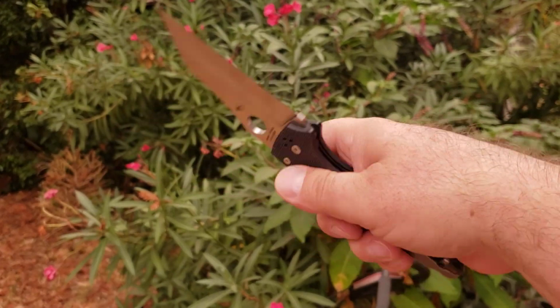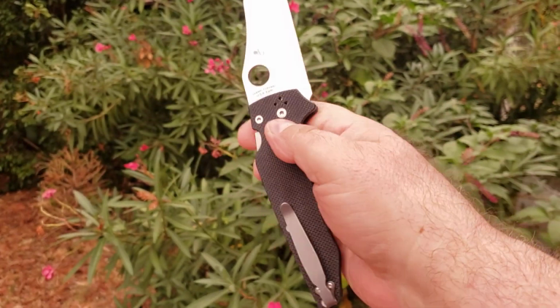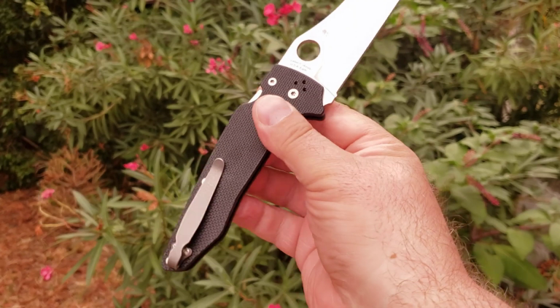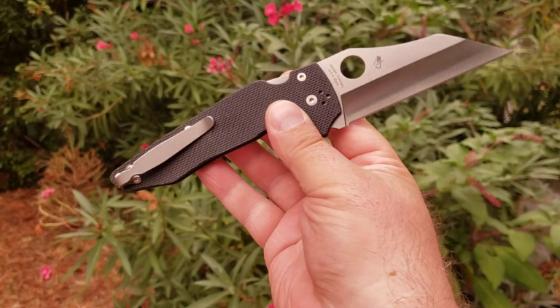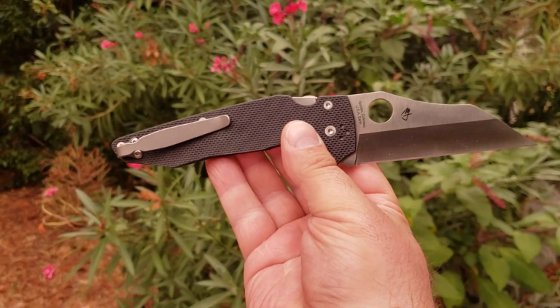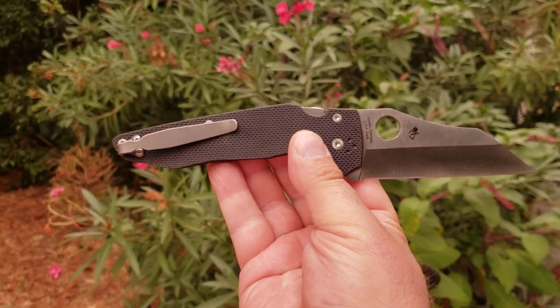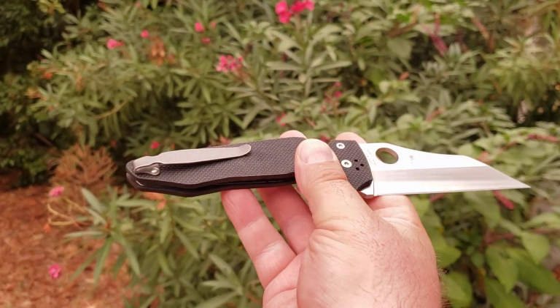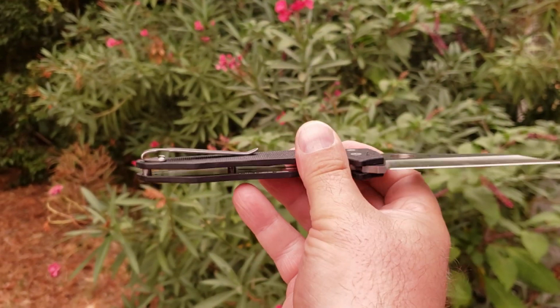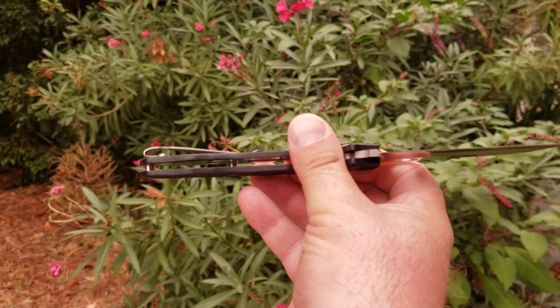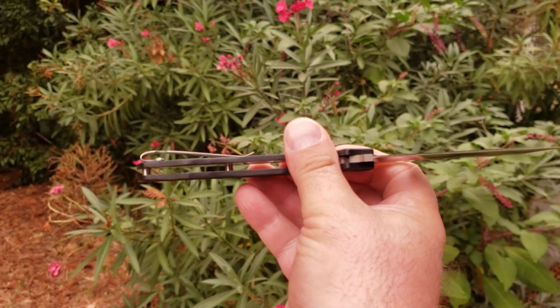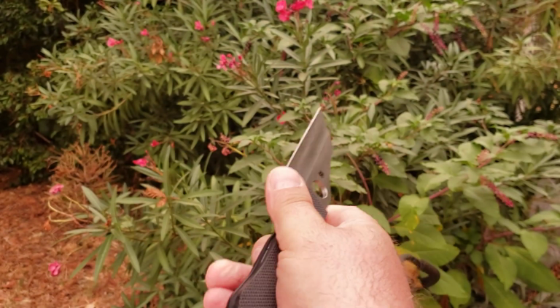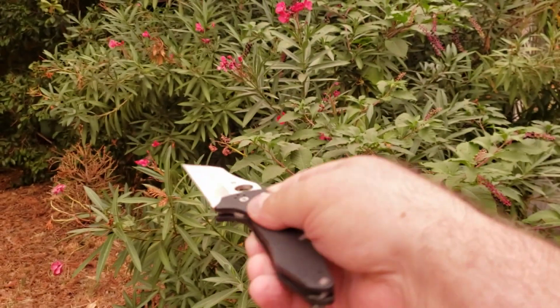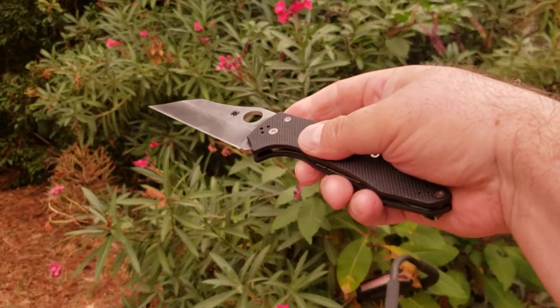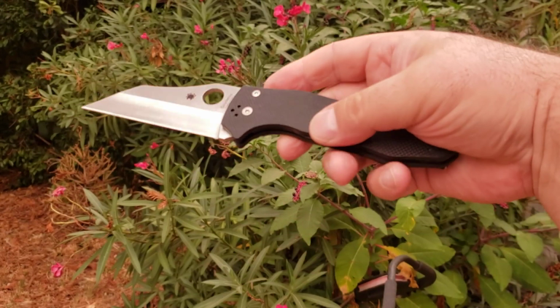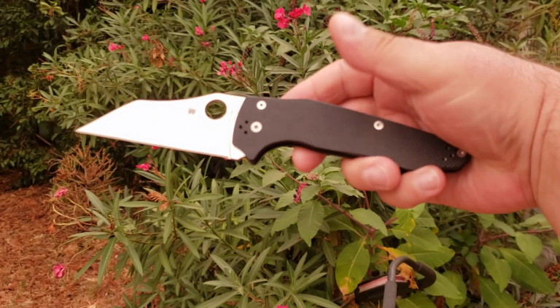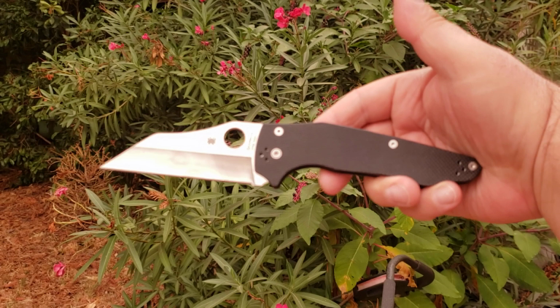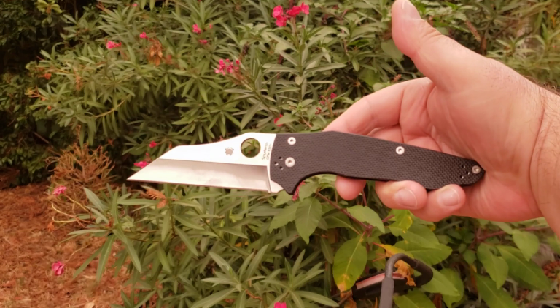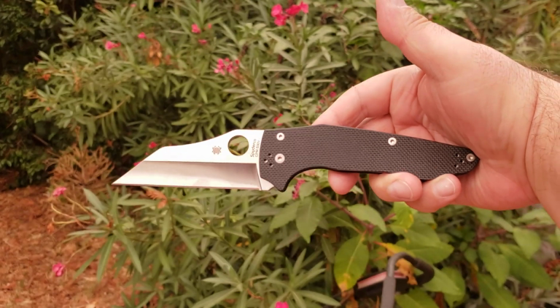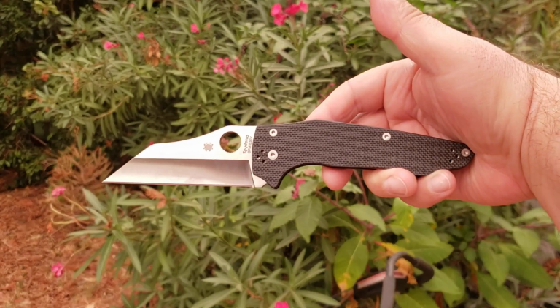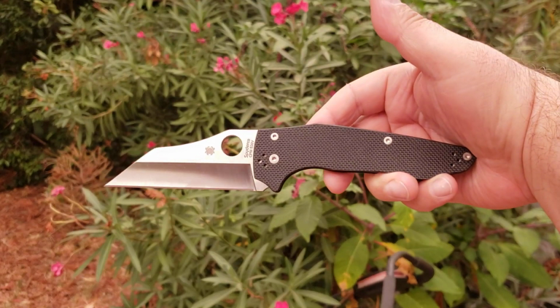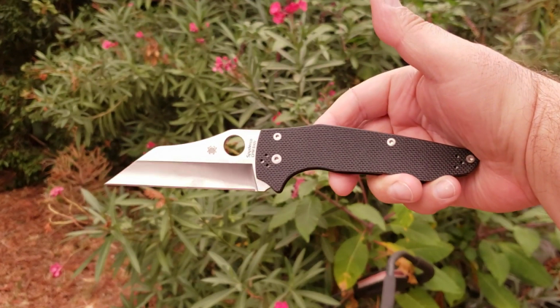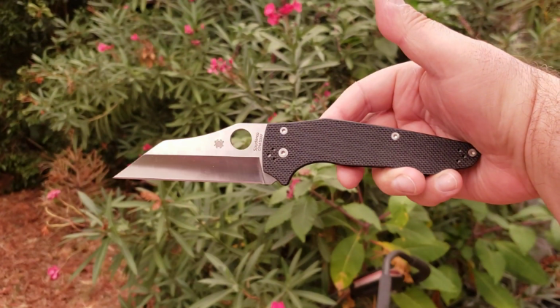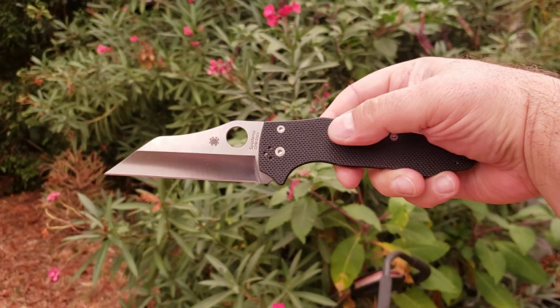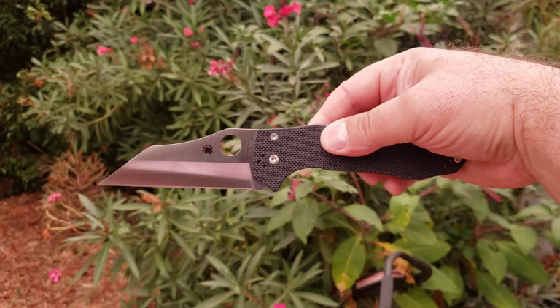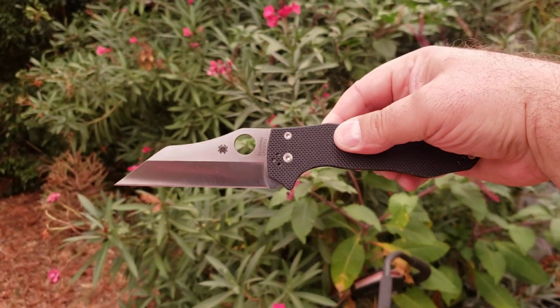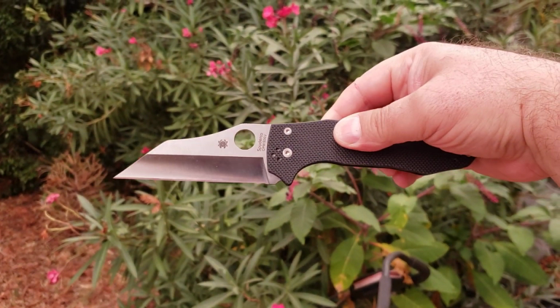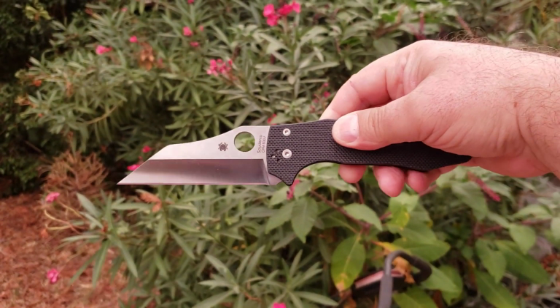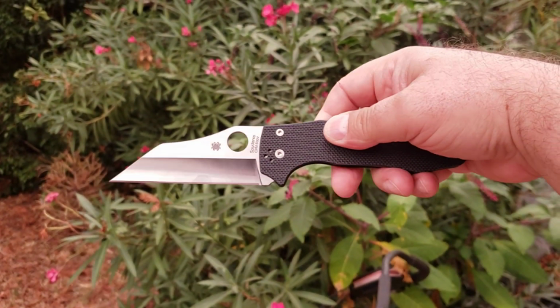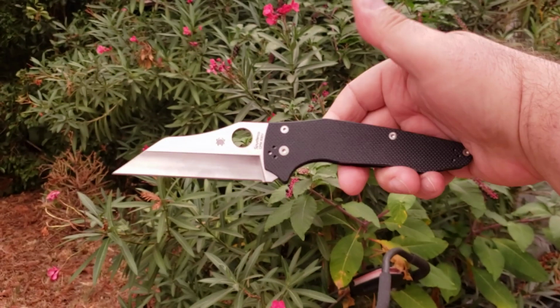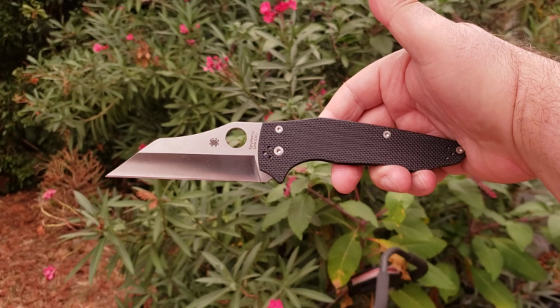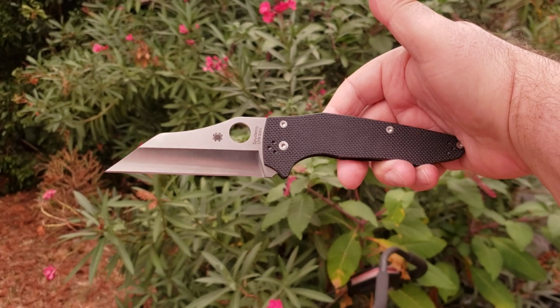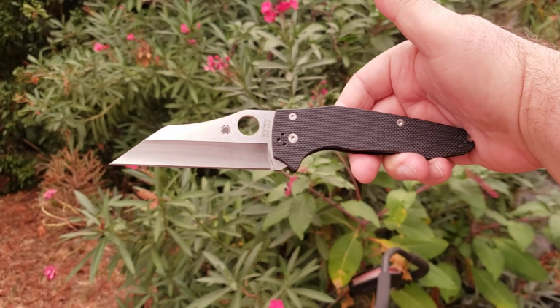I've dropped a deep carry clip on it because that is what I do with knives that I intend to keep. And I love this thing. So that's what's in my pocket — a moderately modified Spyderco Yojumbo.